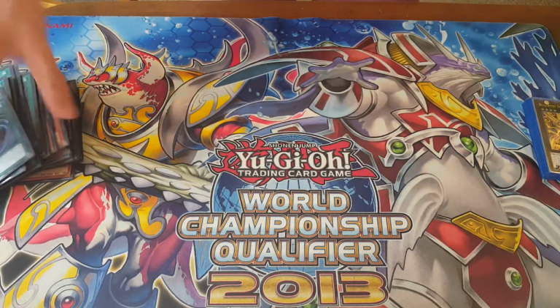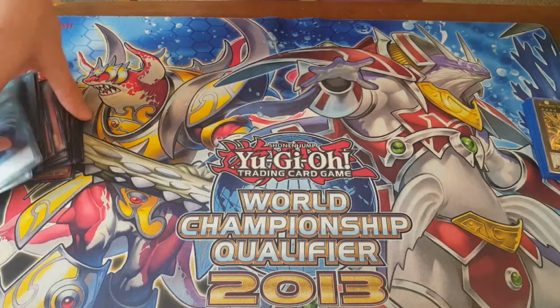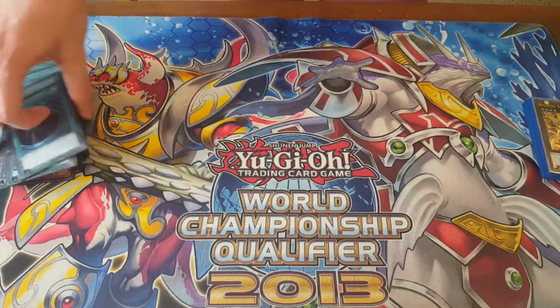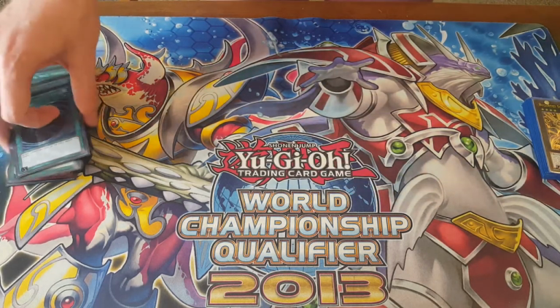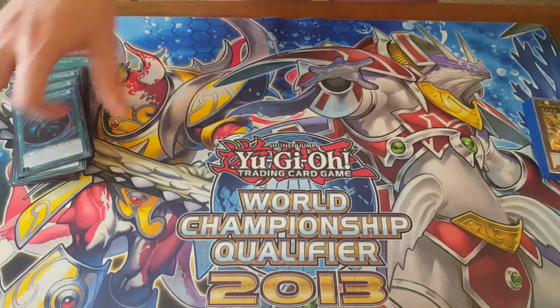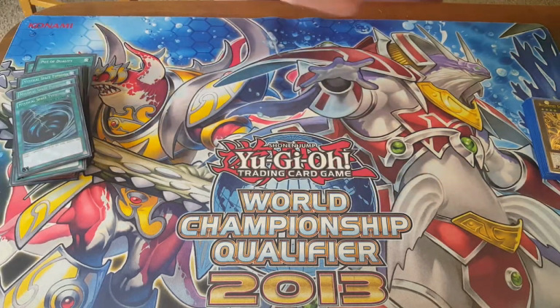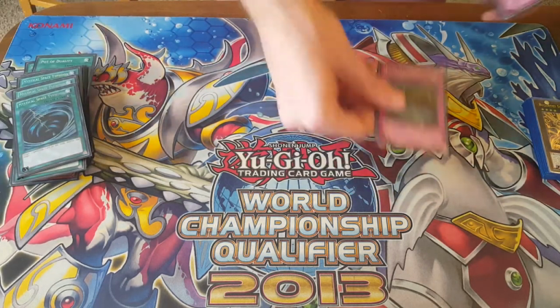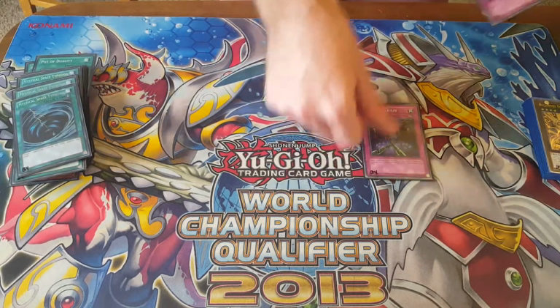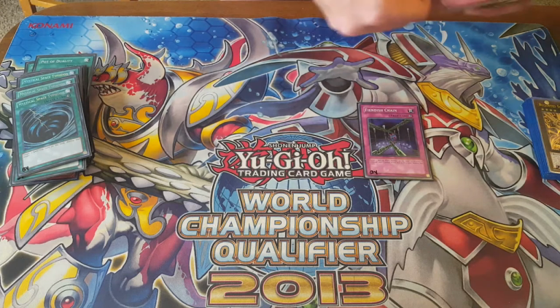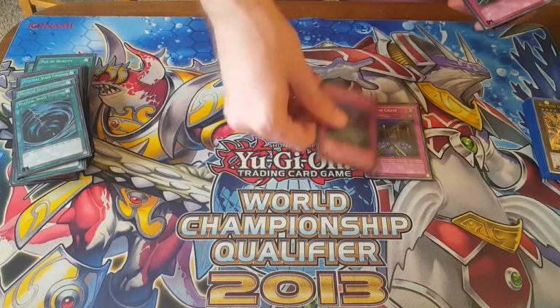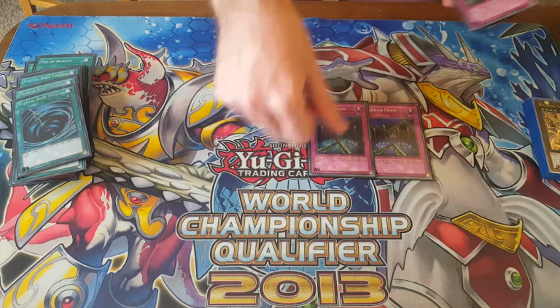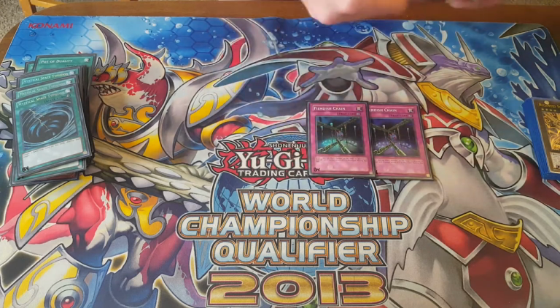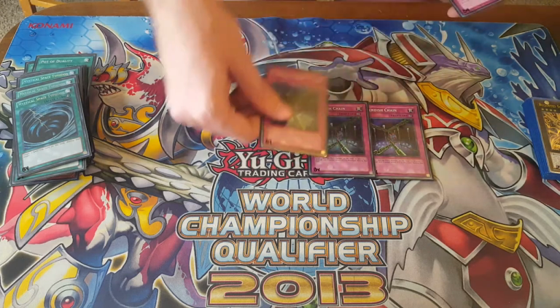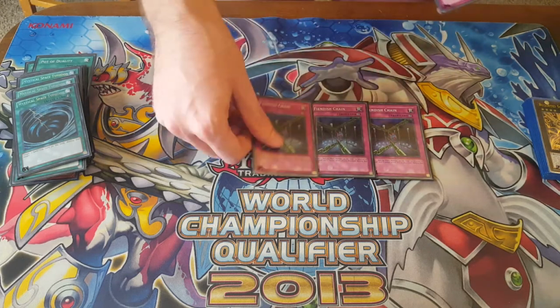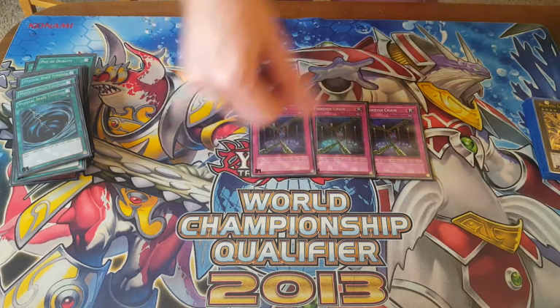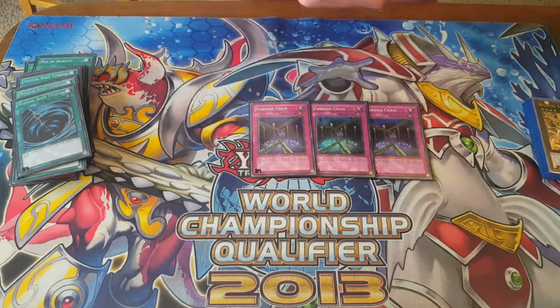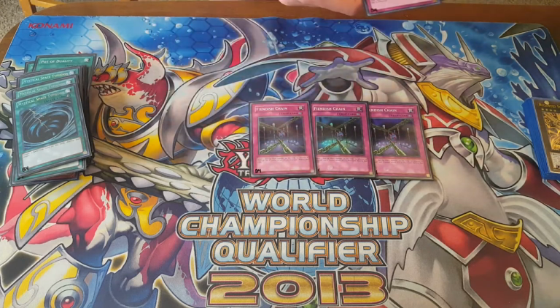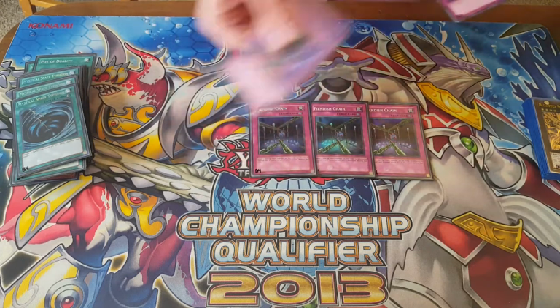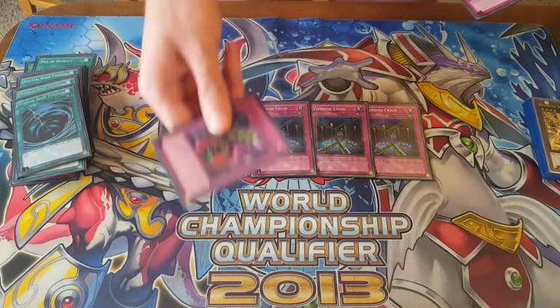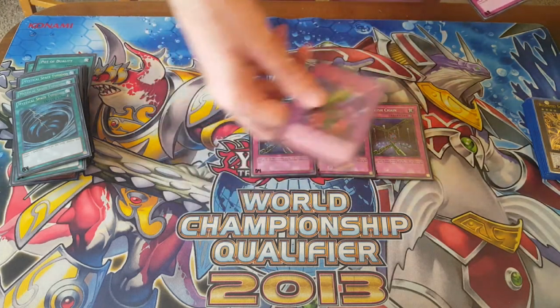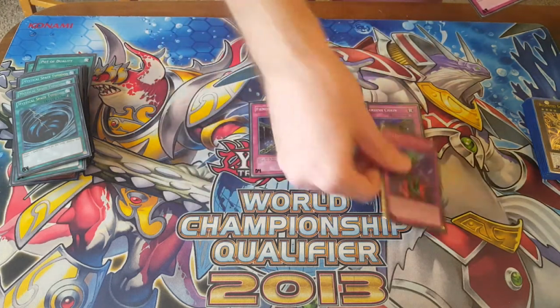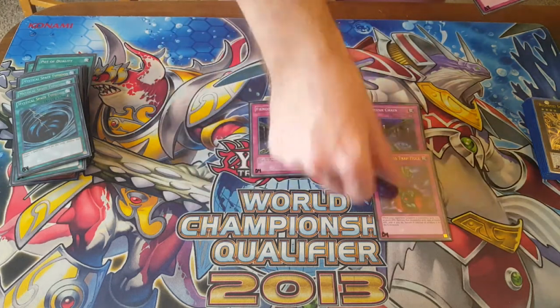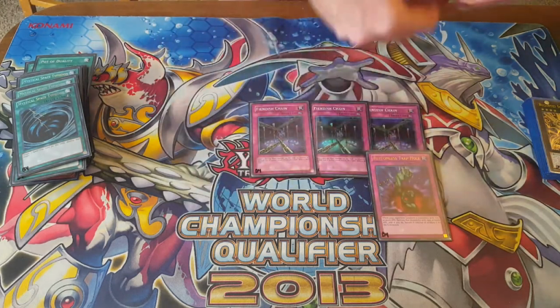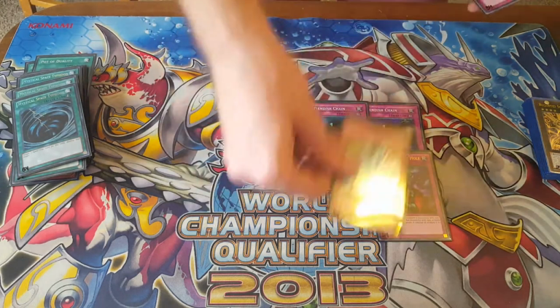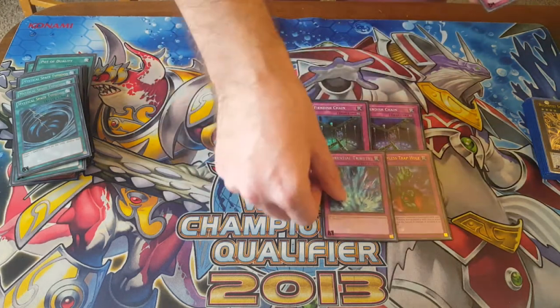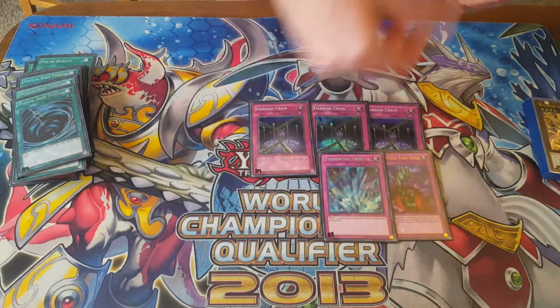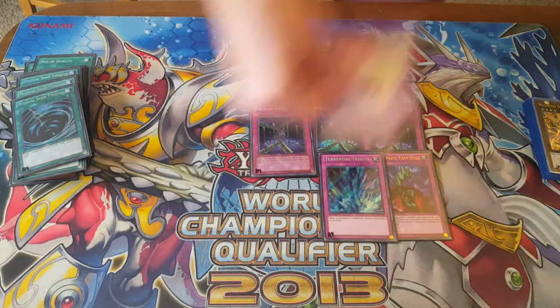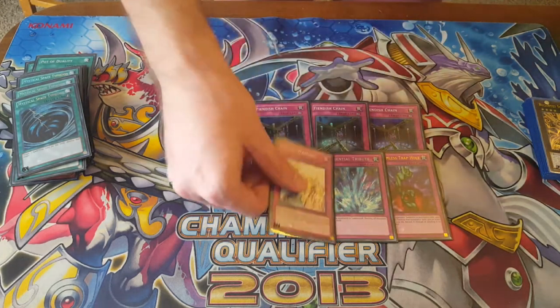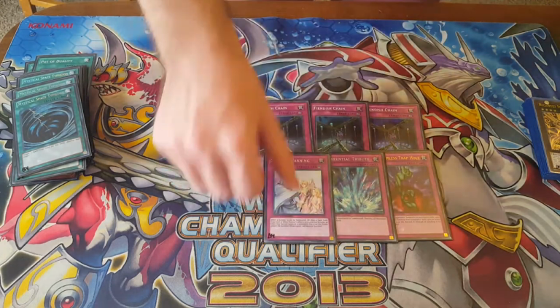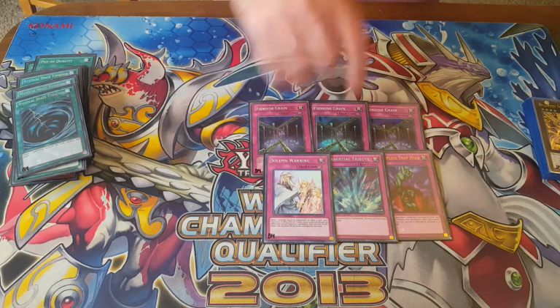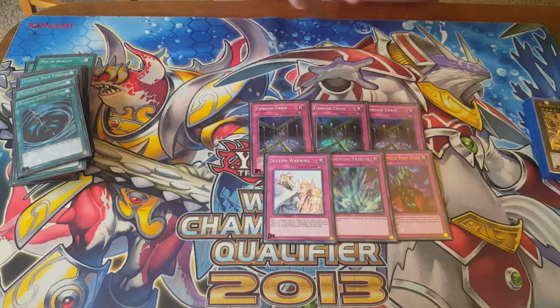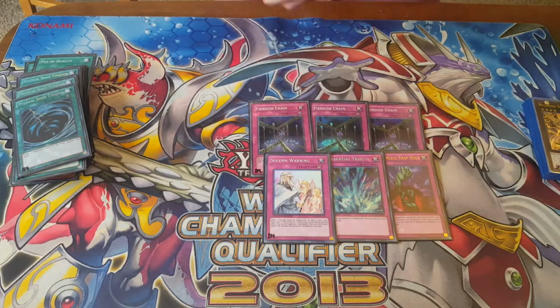And then the Traps. Since there isn't that much room for Traps, we only have room for 6 really — just 3 Fiendish, then Bottomless, Torrential, and Warning.